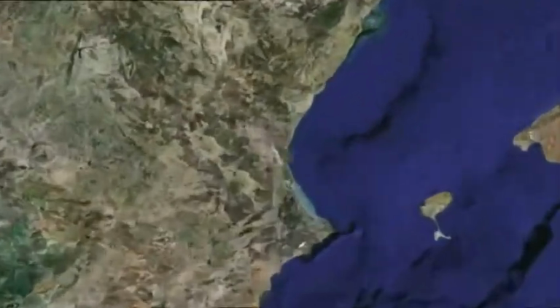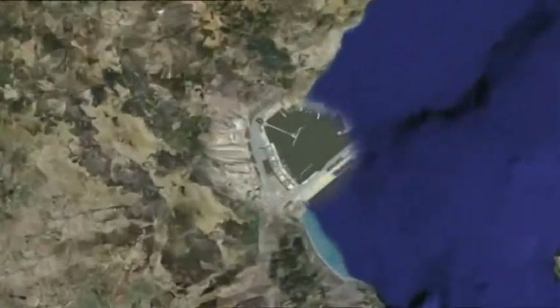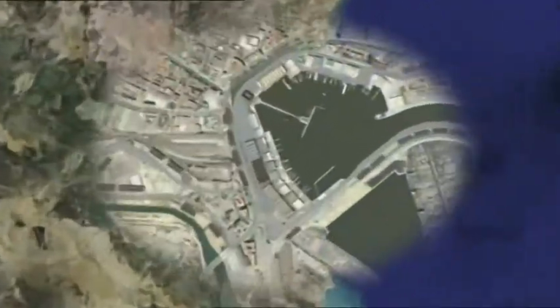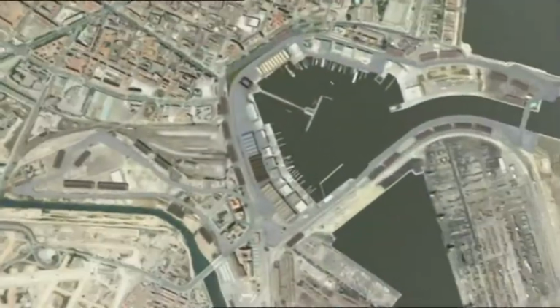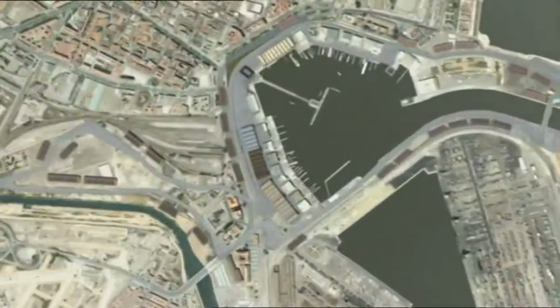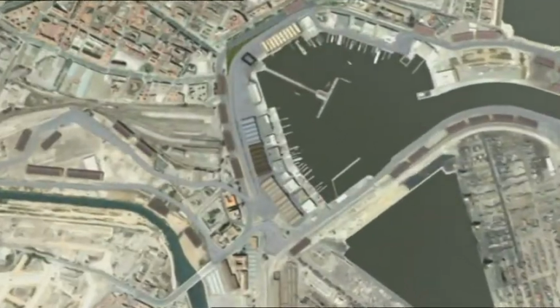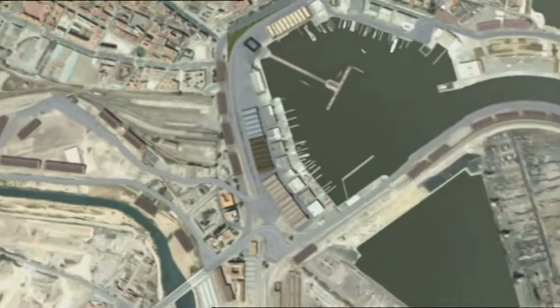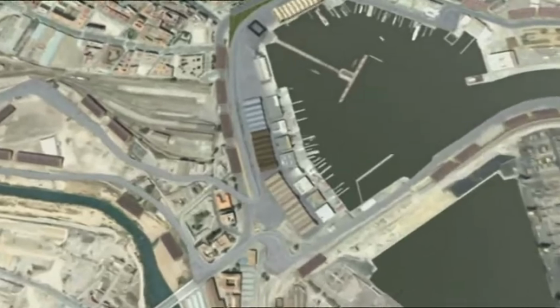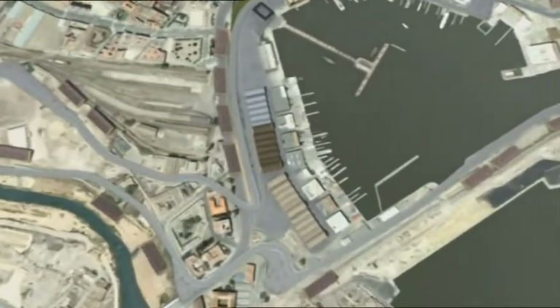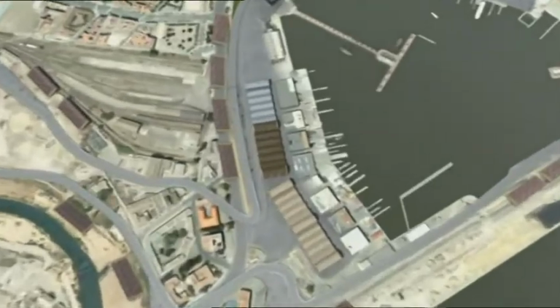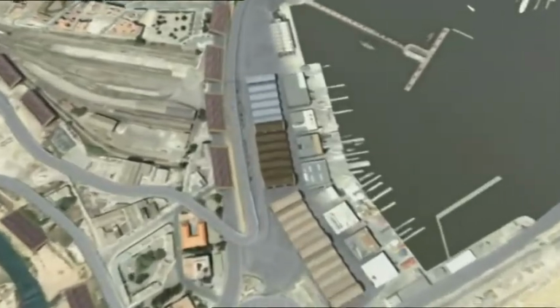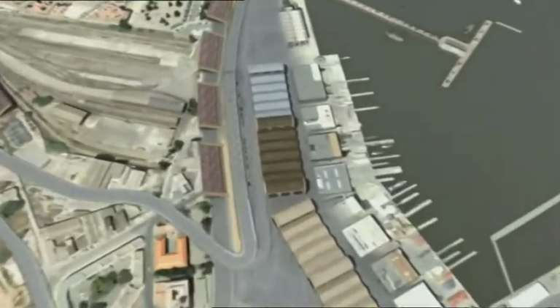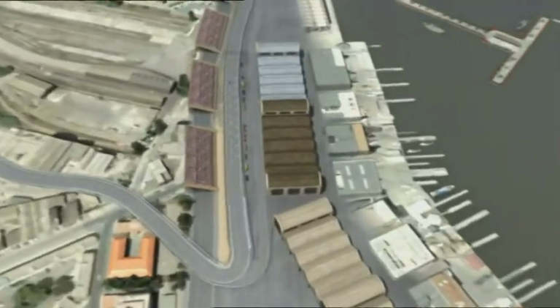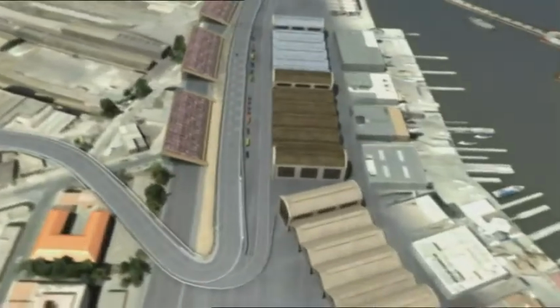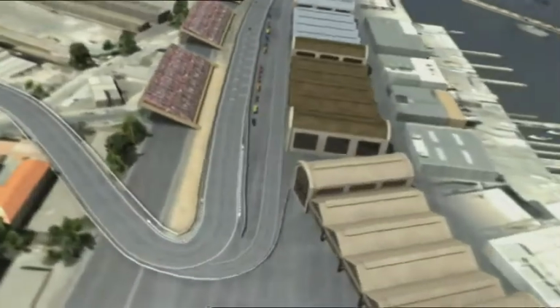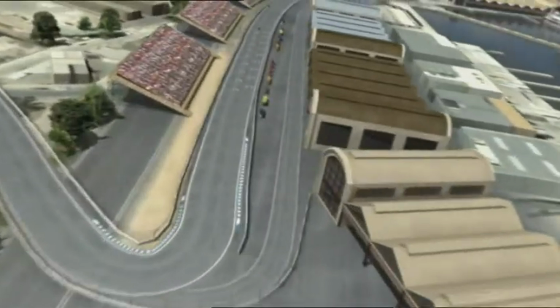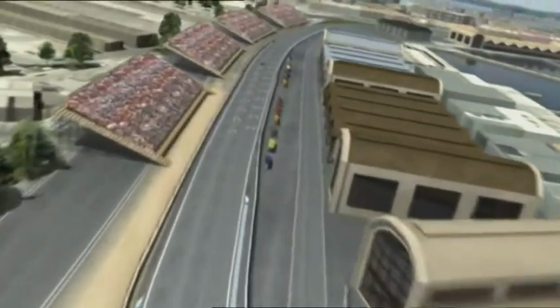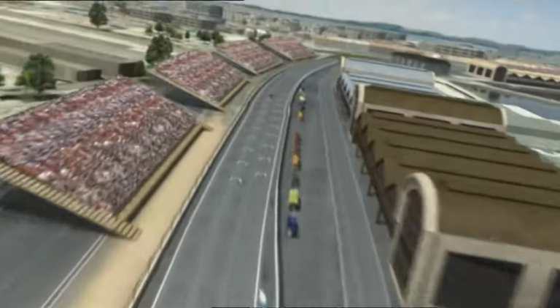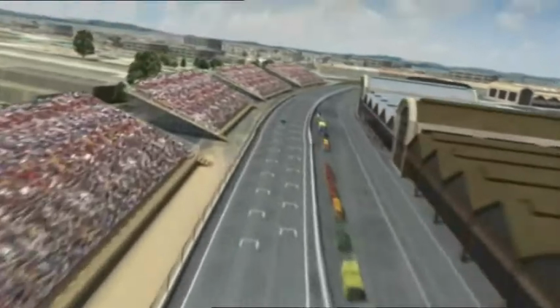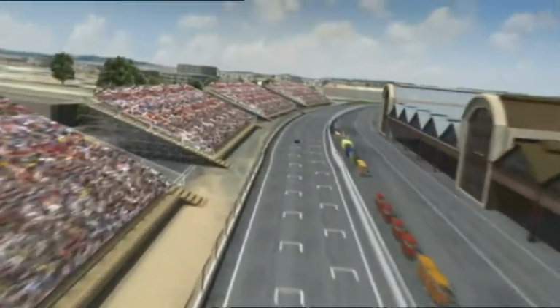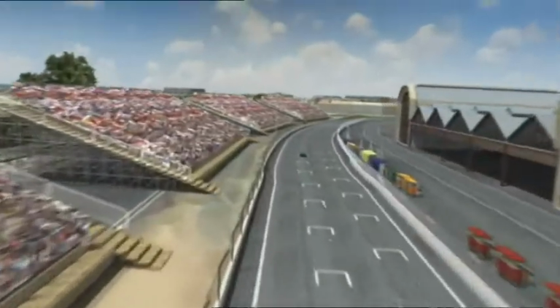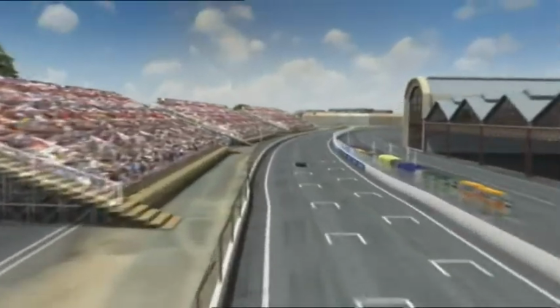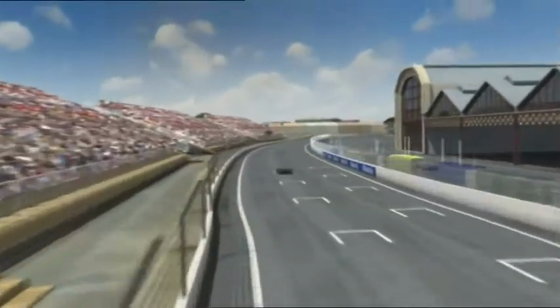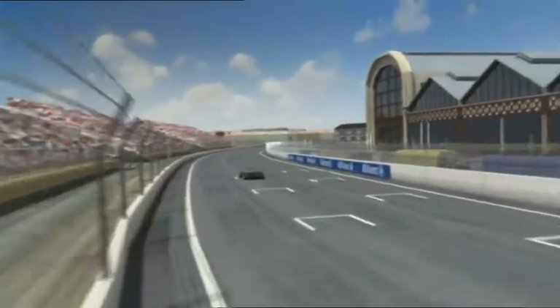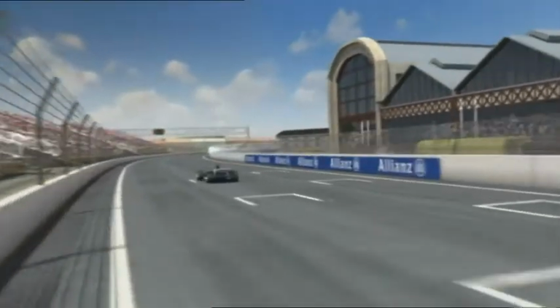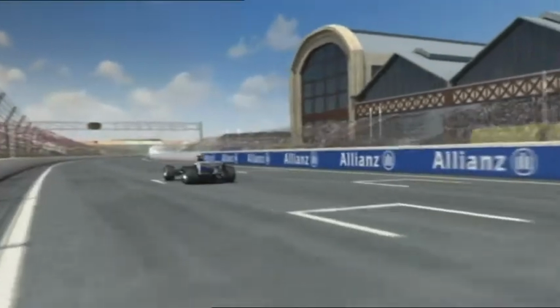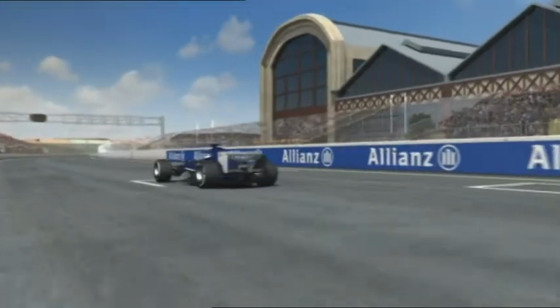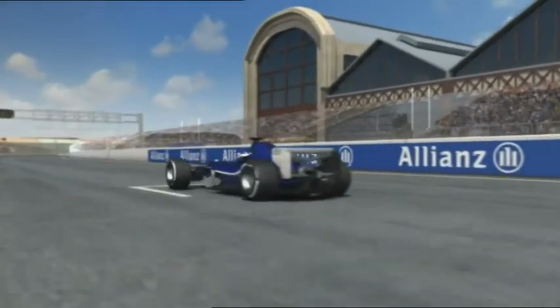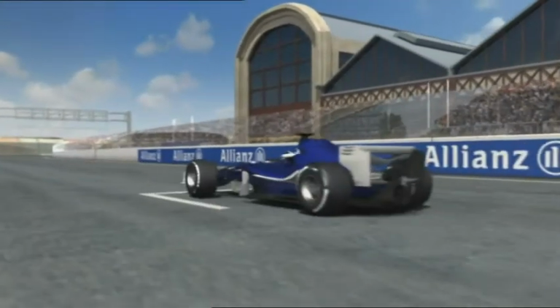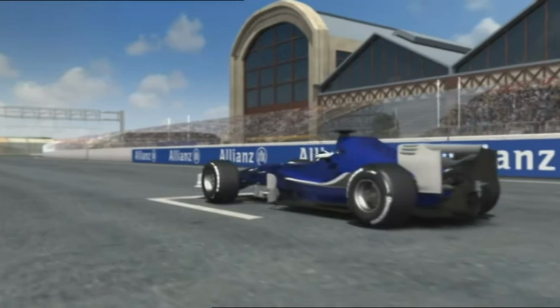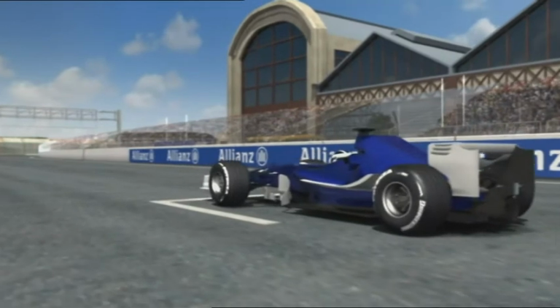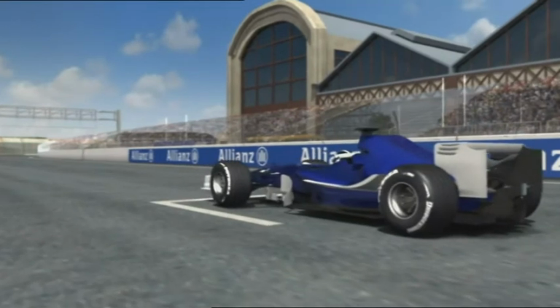The Port of Valencia, gateway to the world and the stage for the second race of the season on Spanish soil. Awaiting the fans is another street circuit, just as spectacular as Monaco, though admittedly without the glamour.